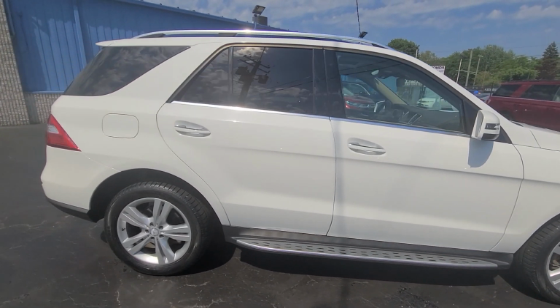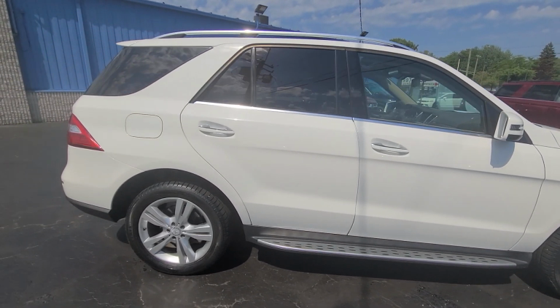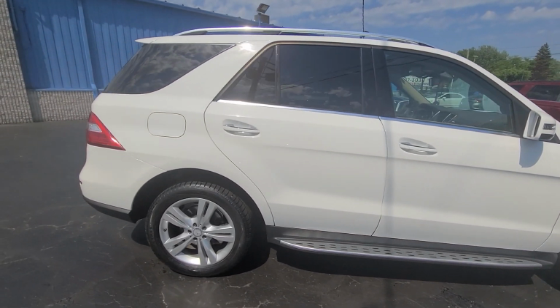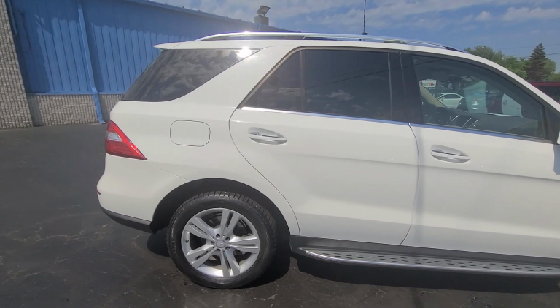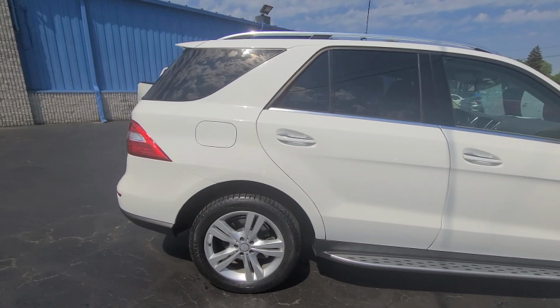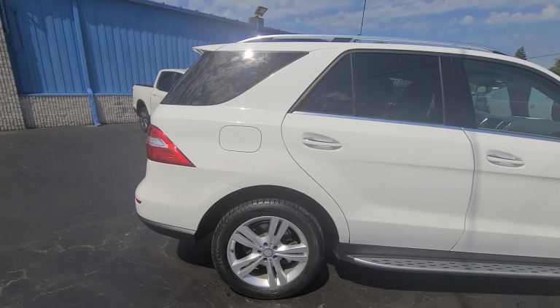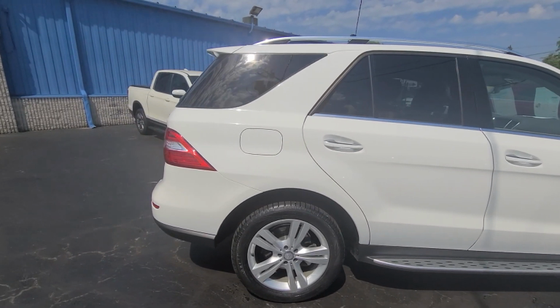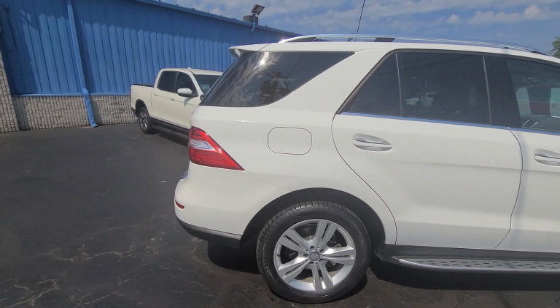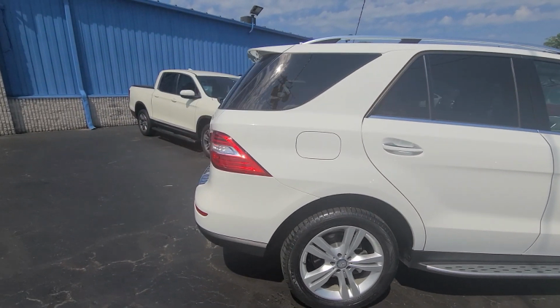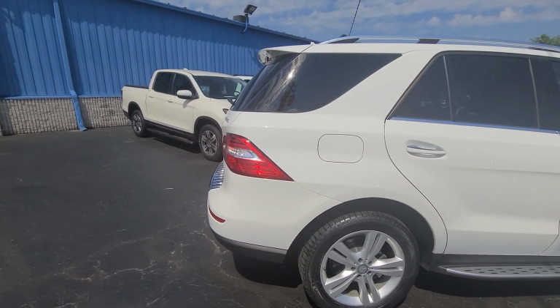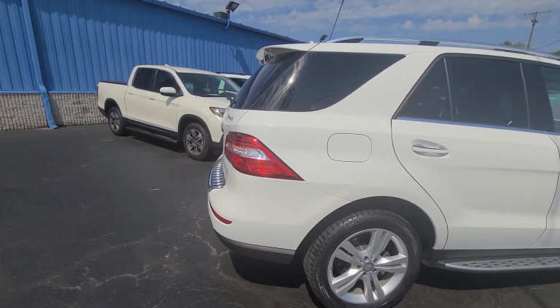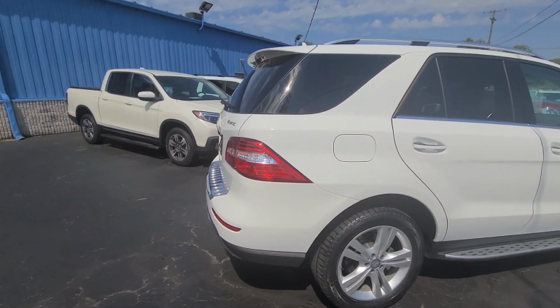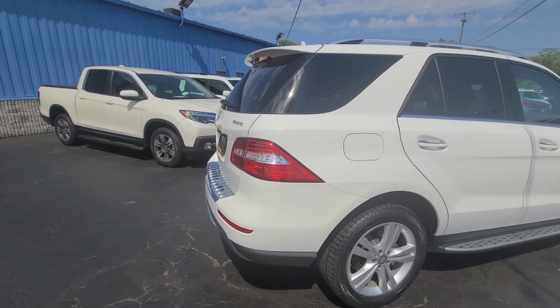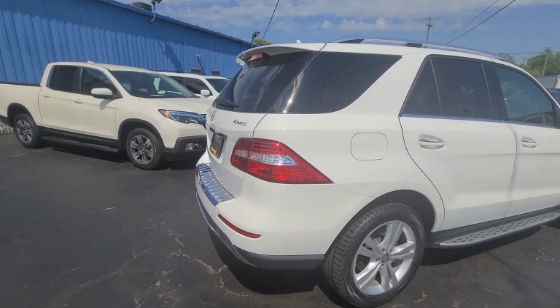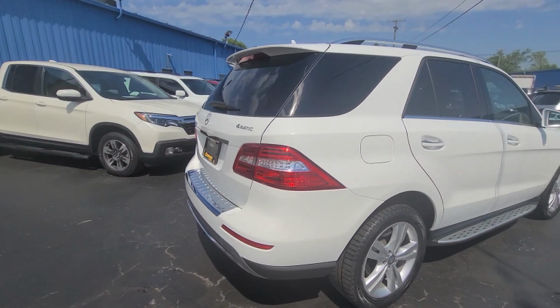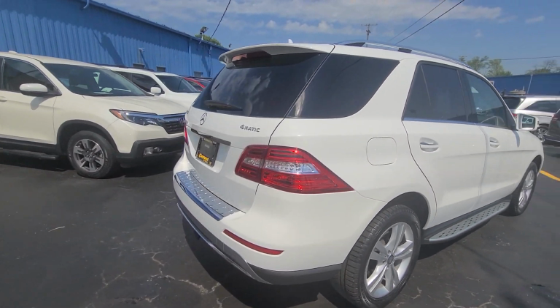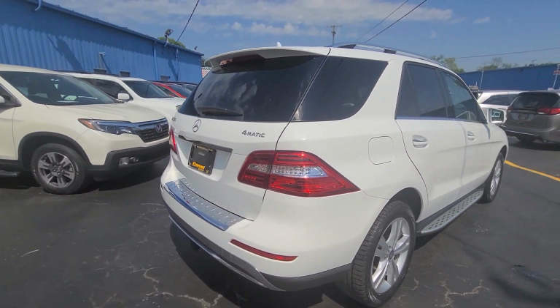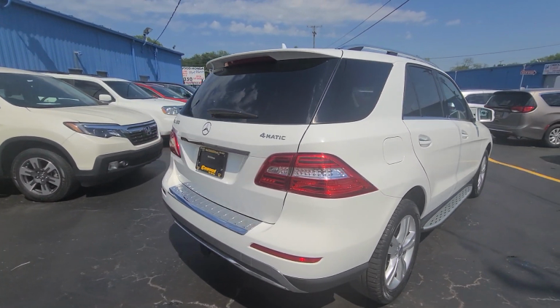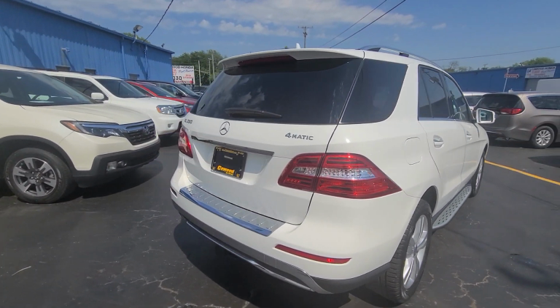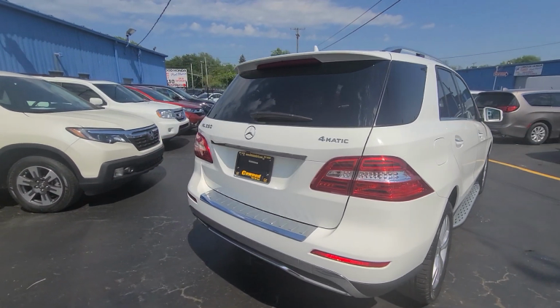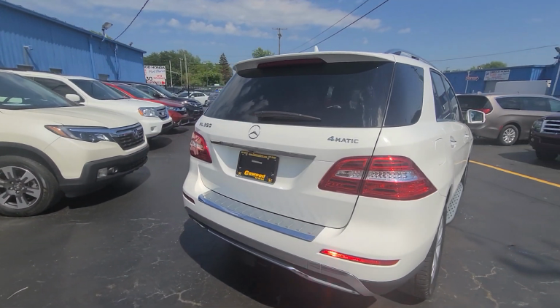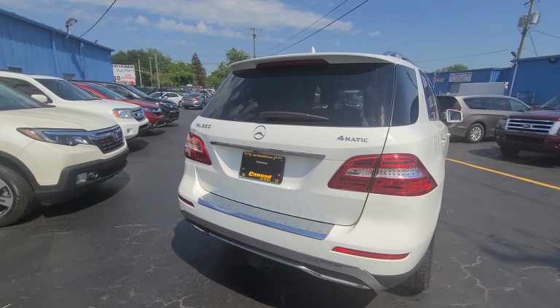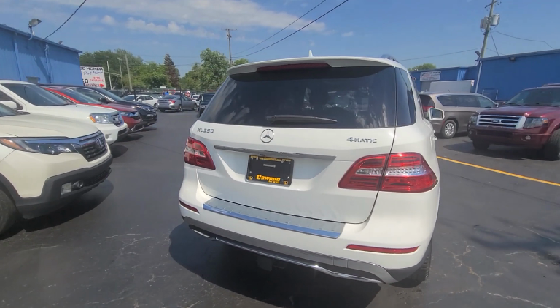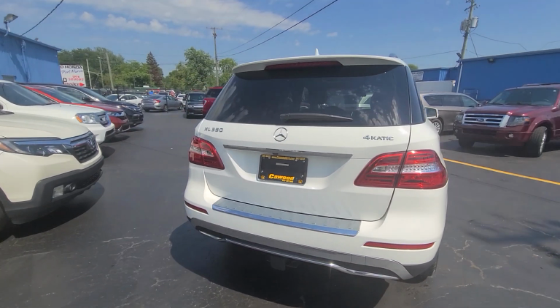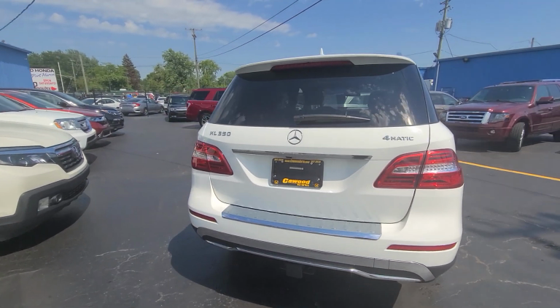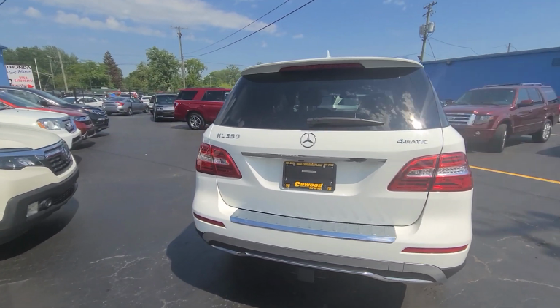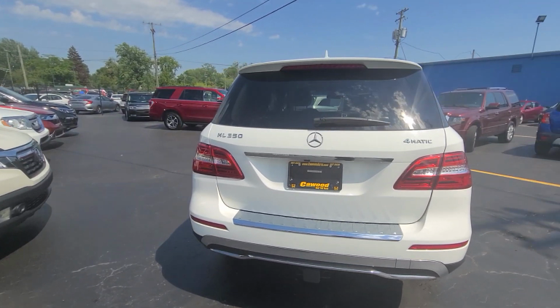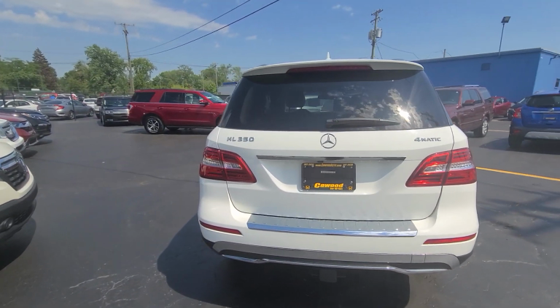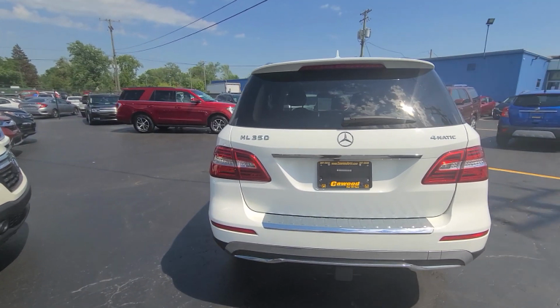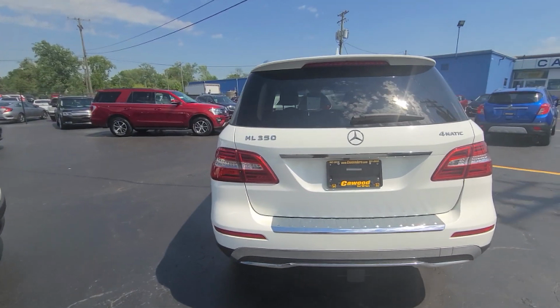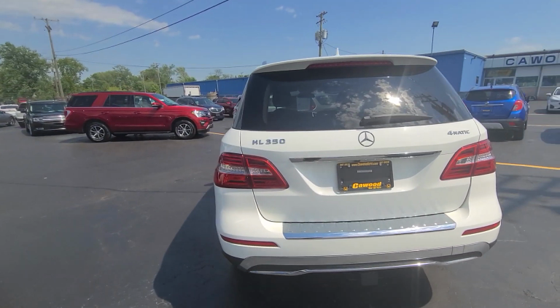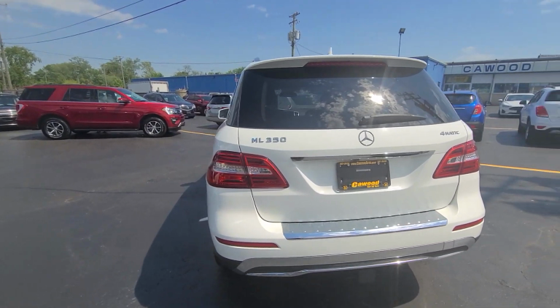Seats 5 comfortably. It's a V6, 4Matic. Super clean.